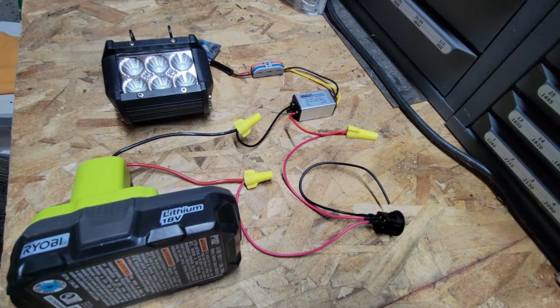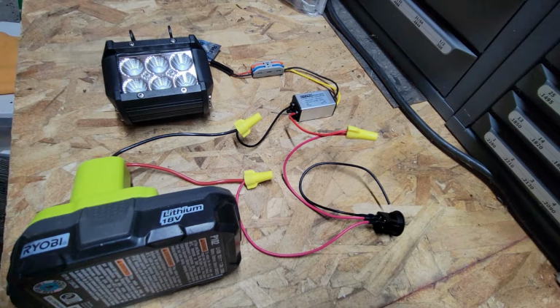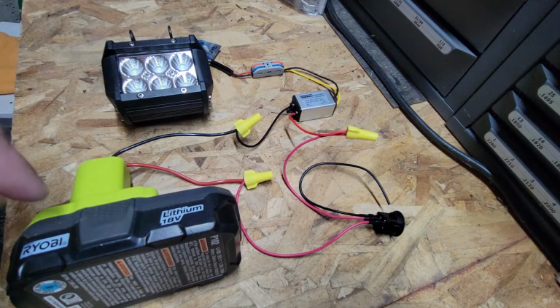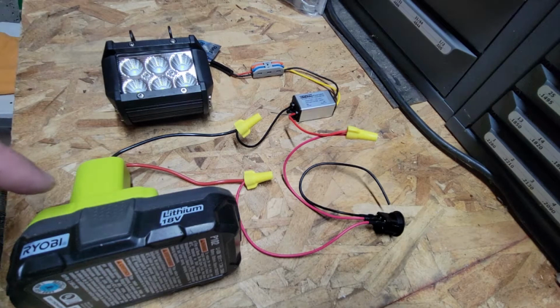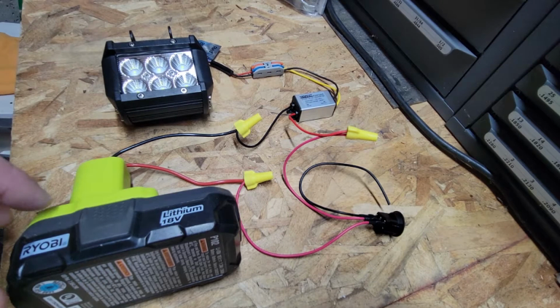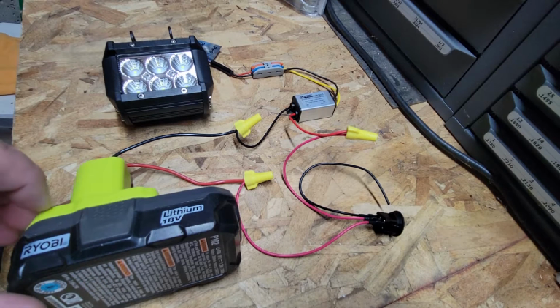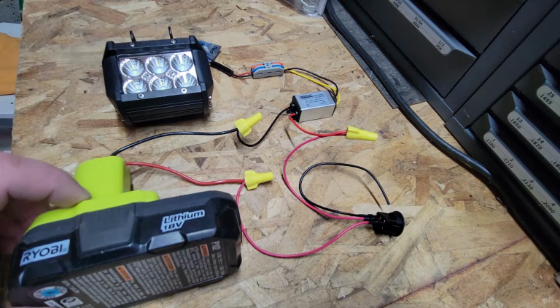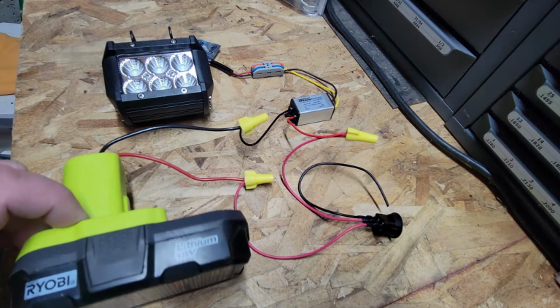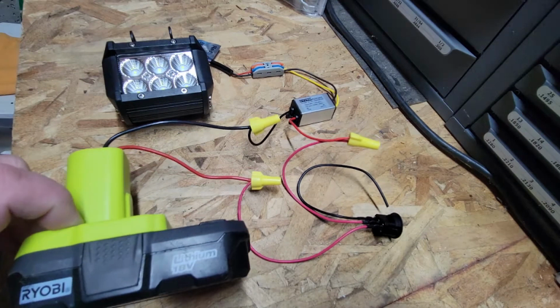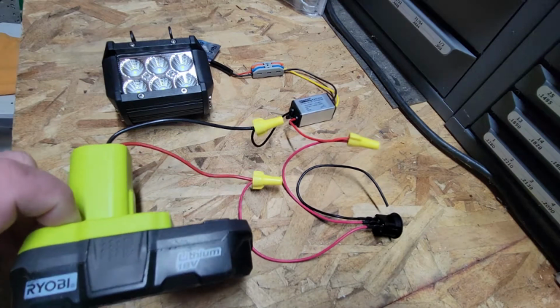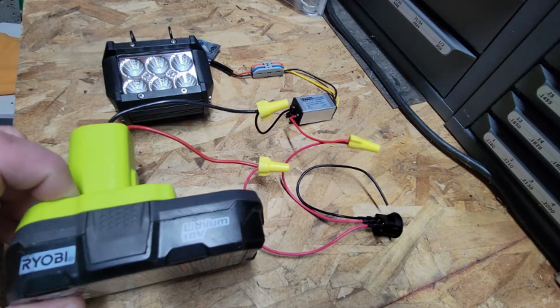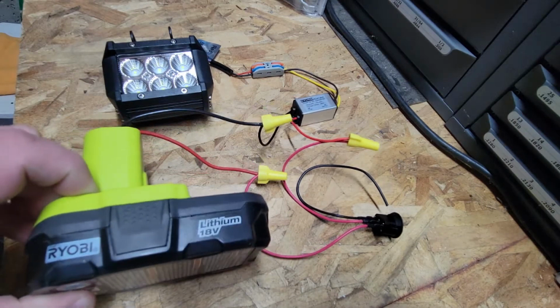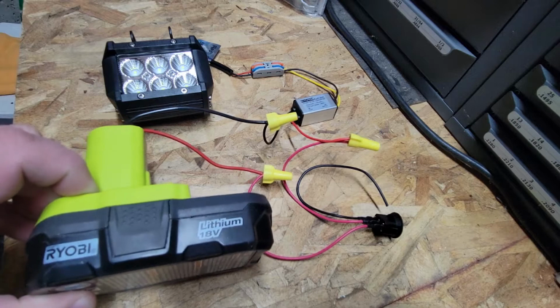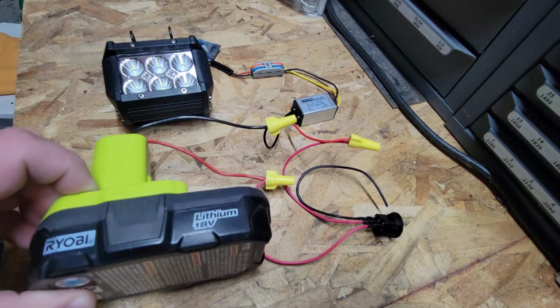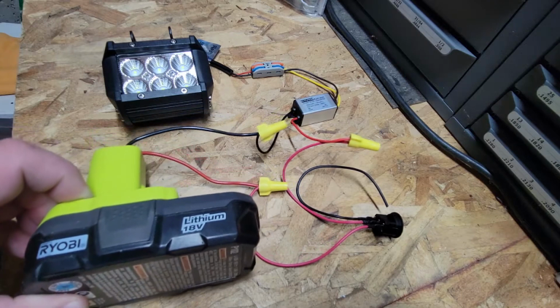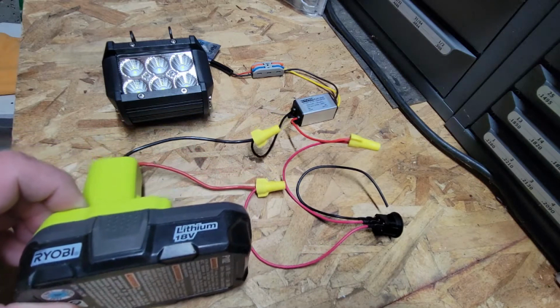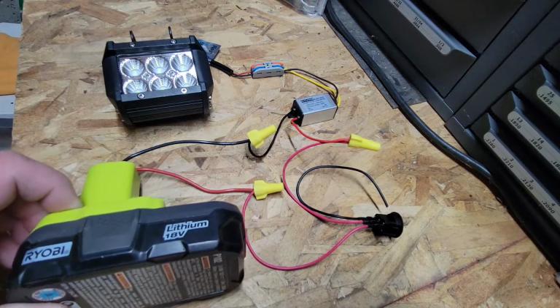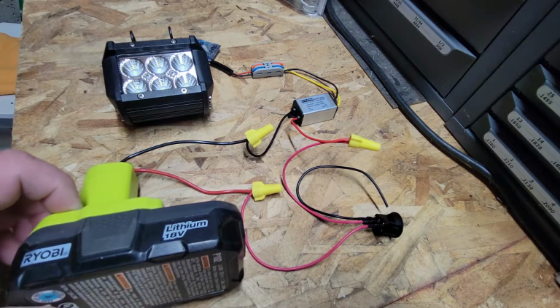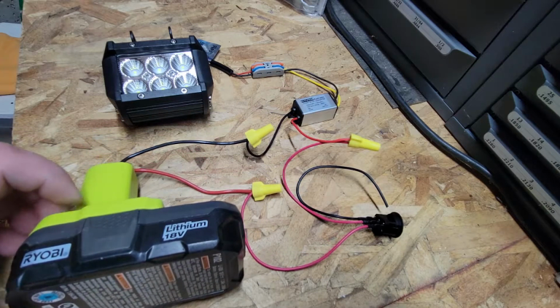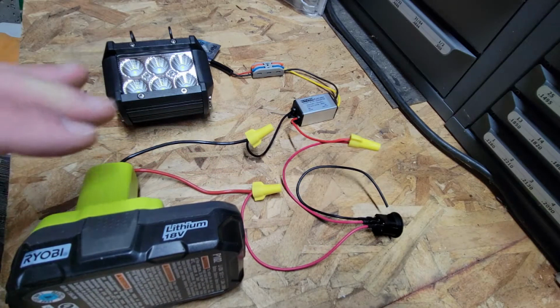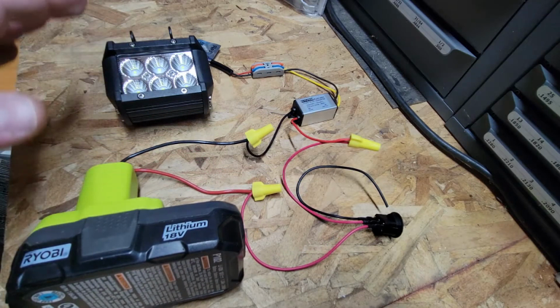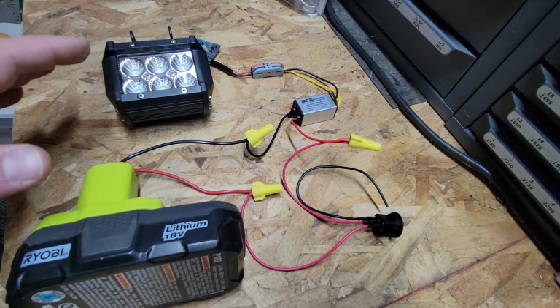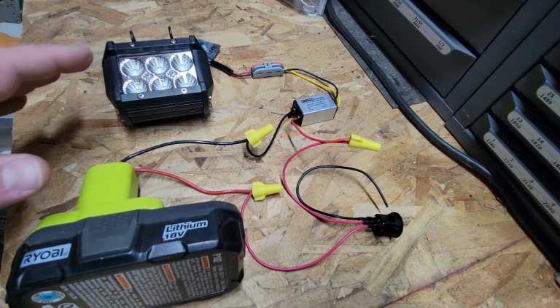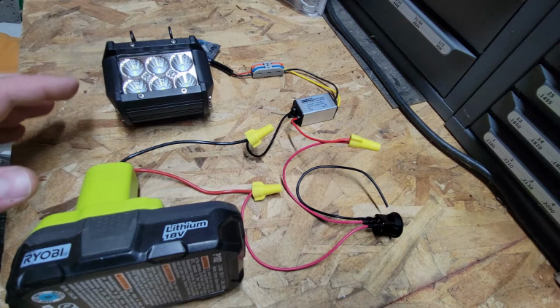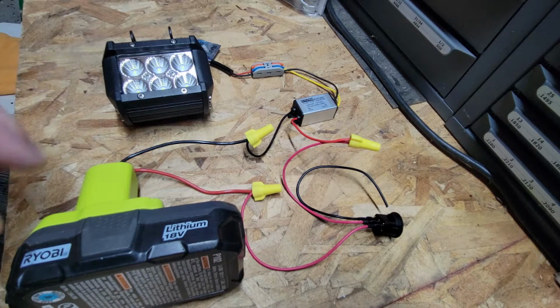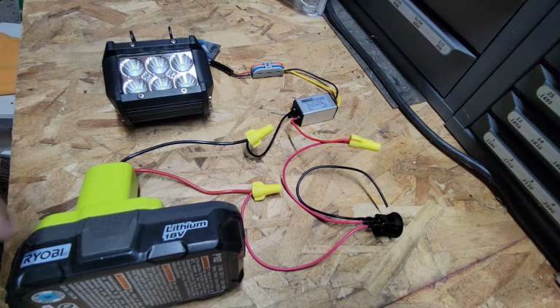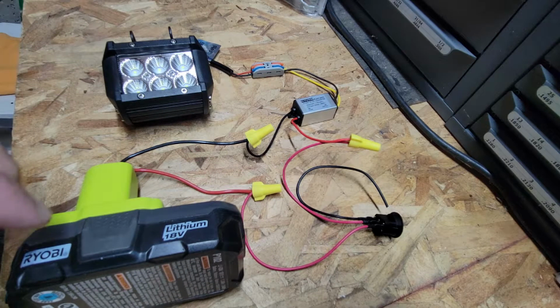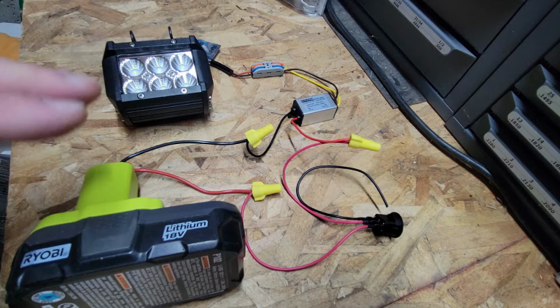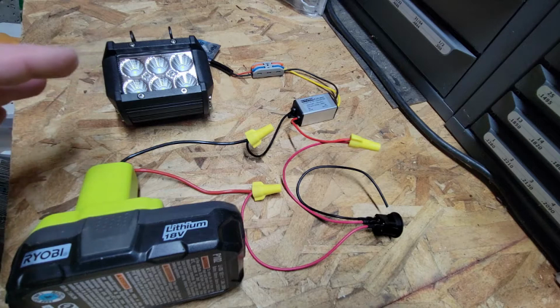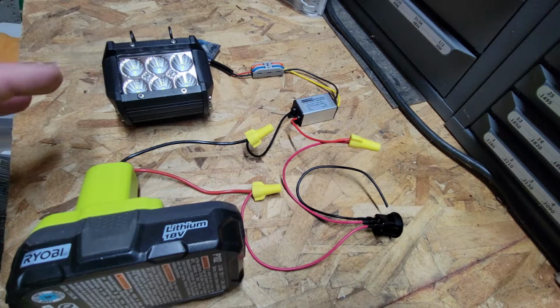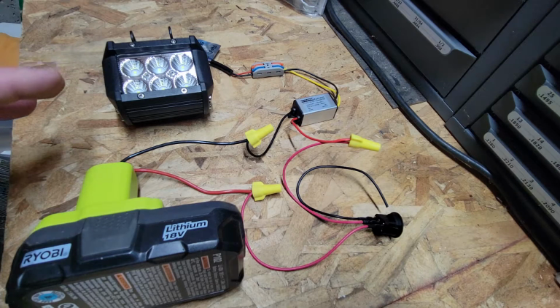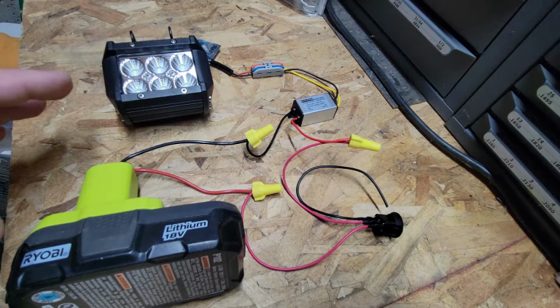In this video we're going to talk about how to use a battery like this to power any kind of light that you want. We're going to talk a little bit about transforming power.